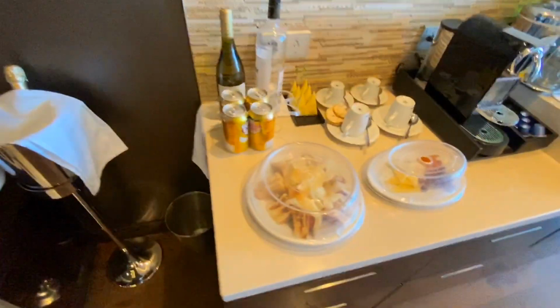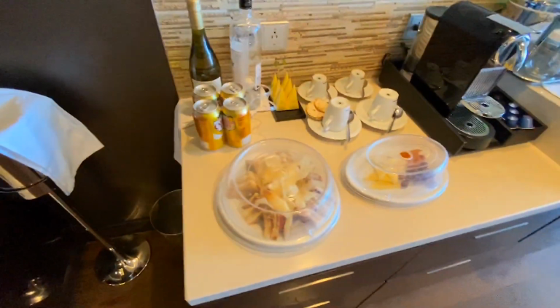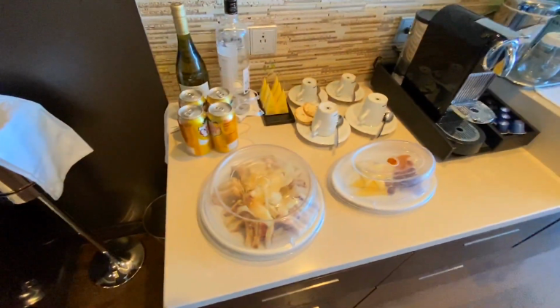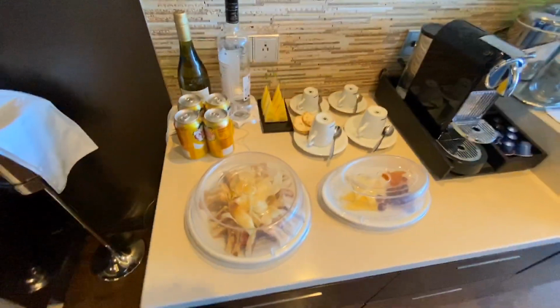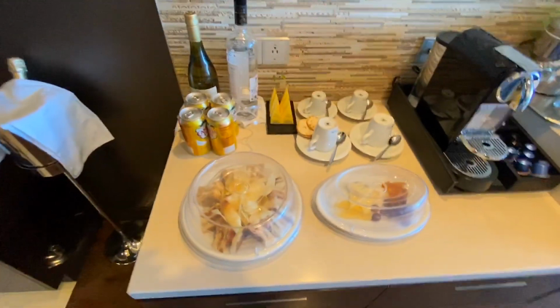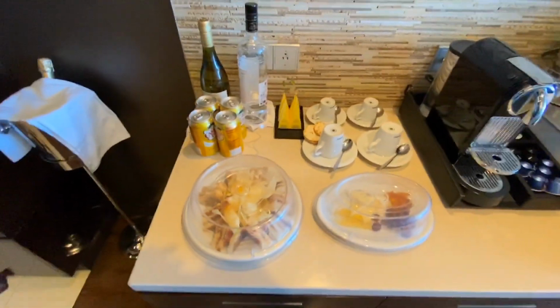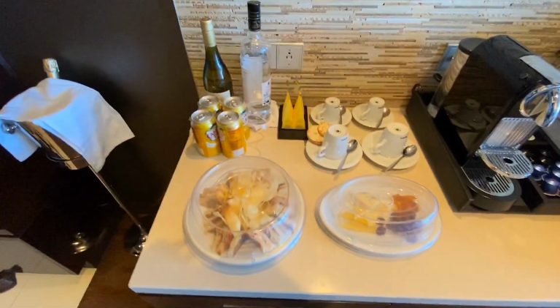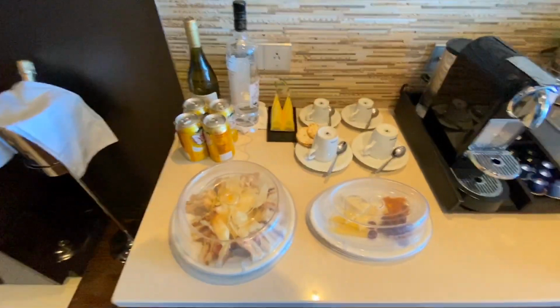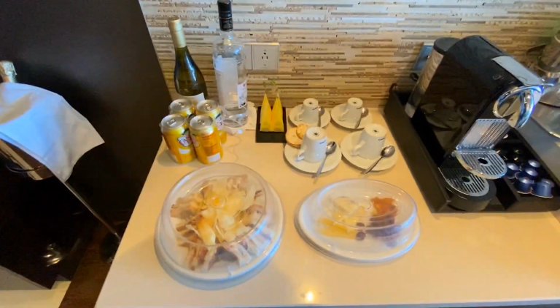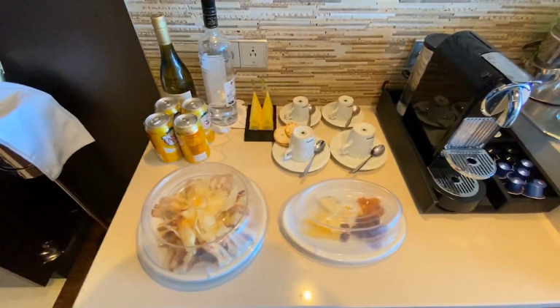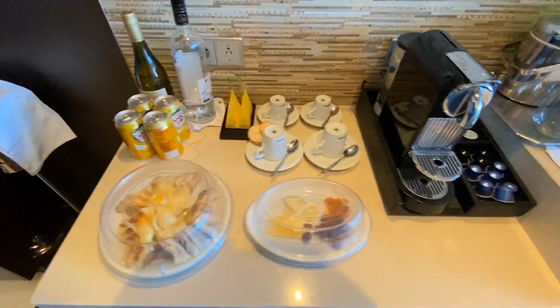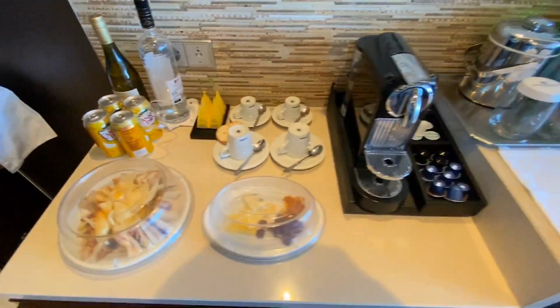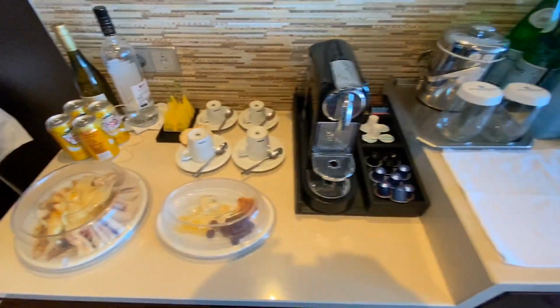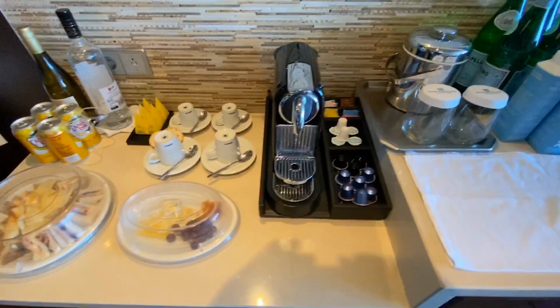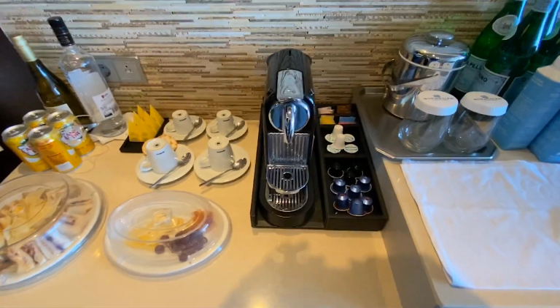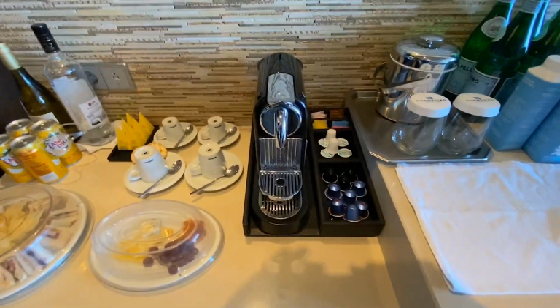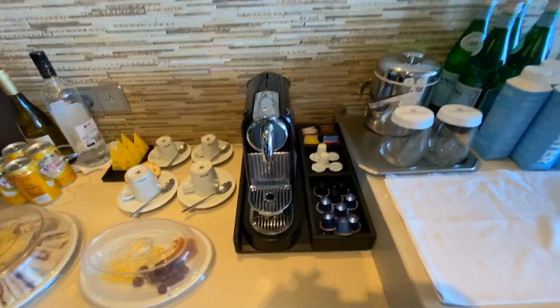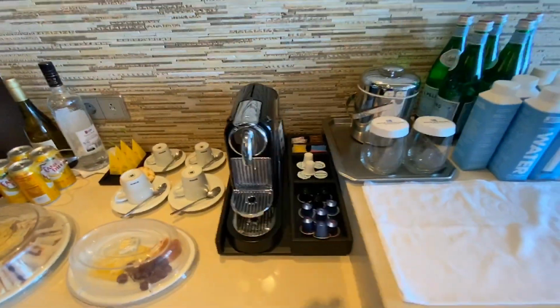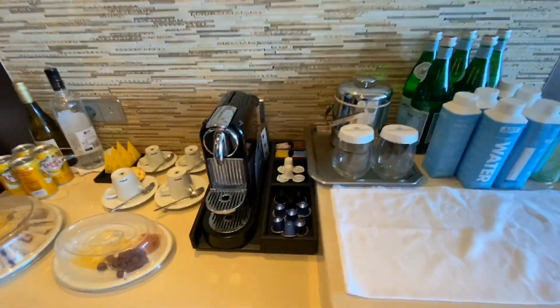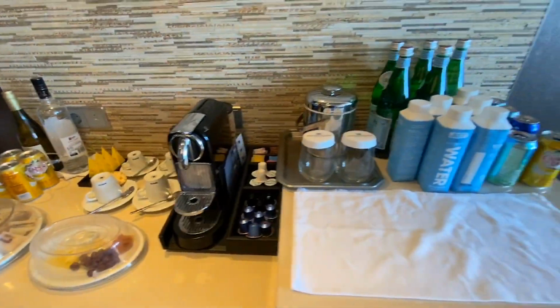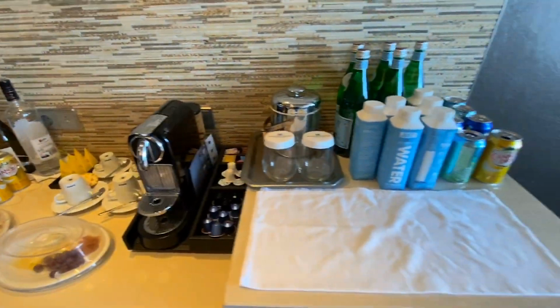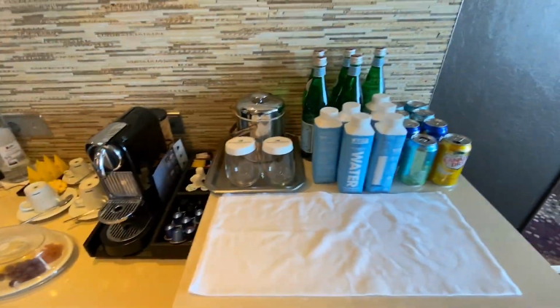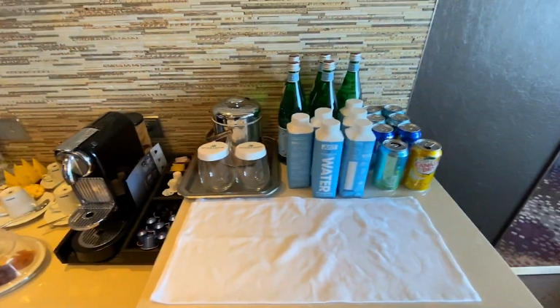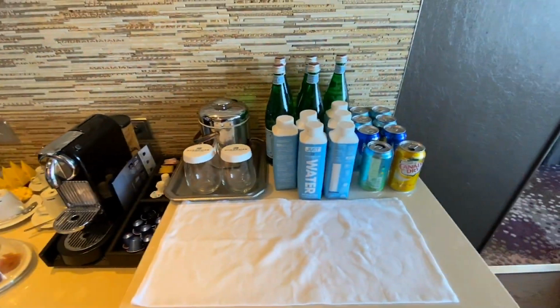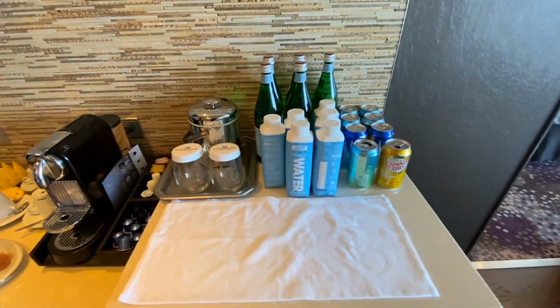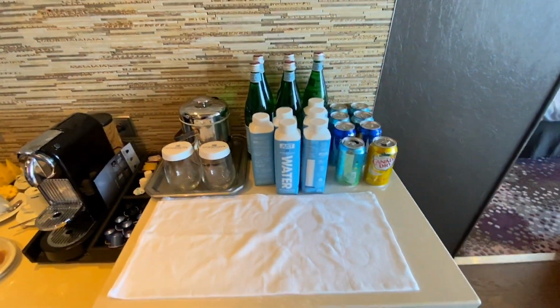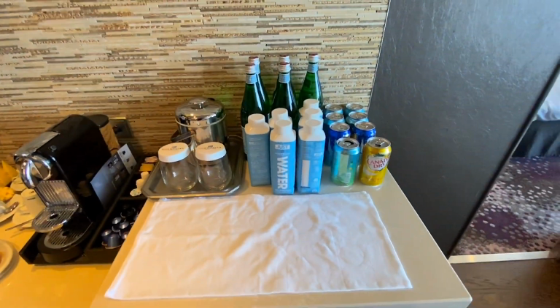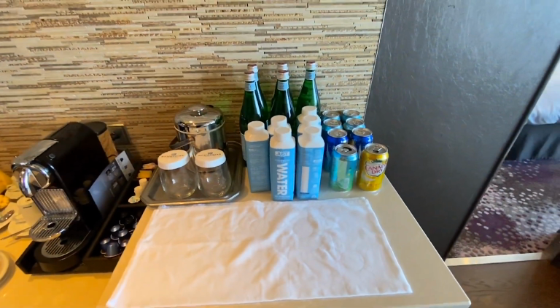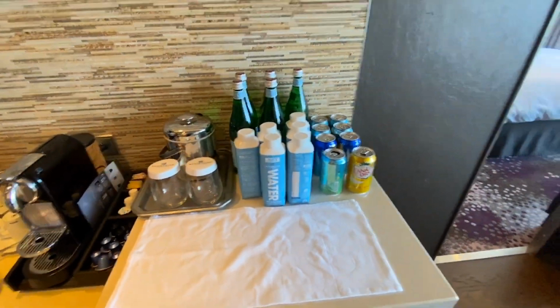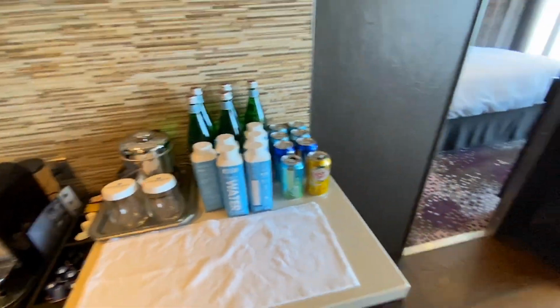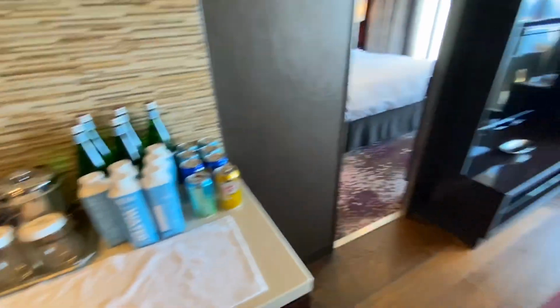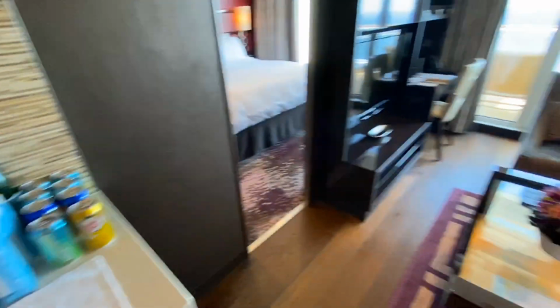Daily snacks, tea, espresso, water, salutes — anything you want, just ask.